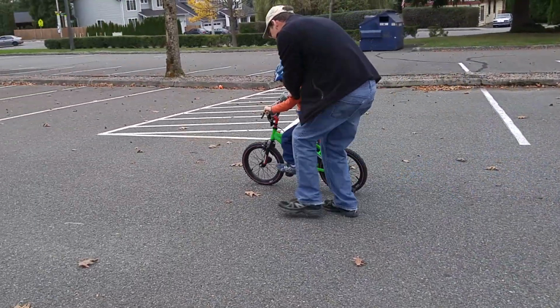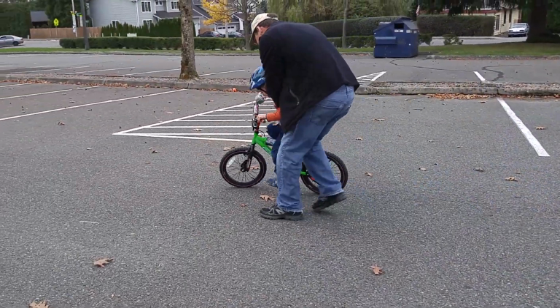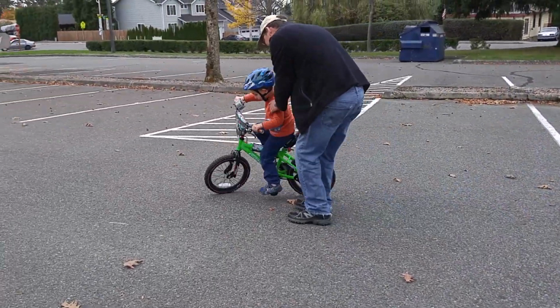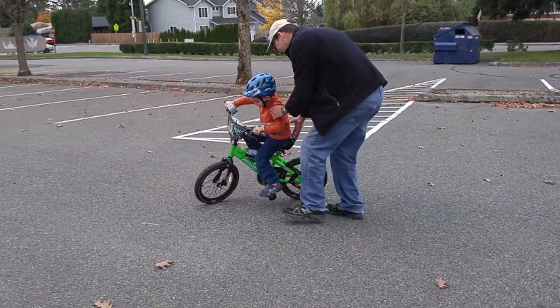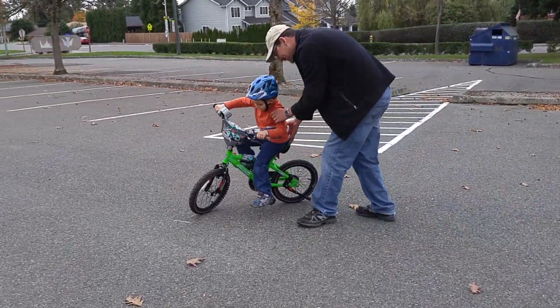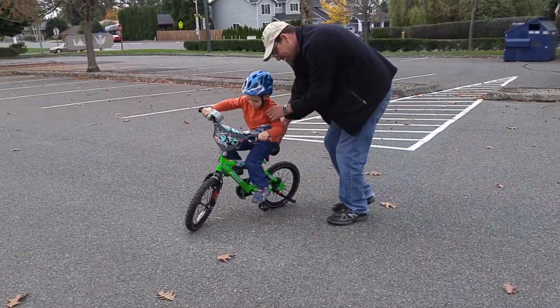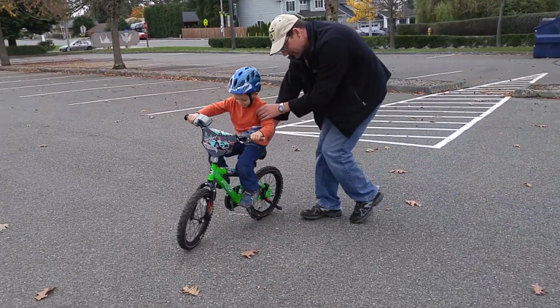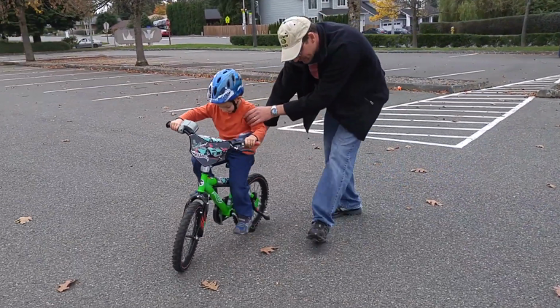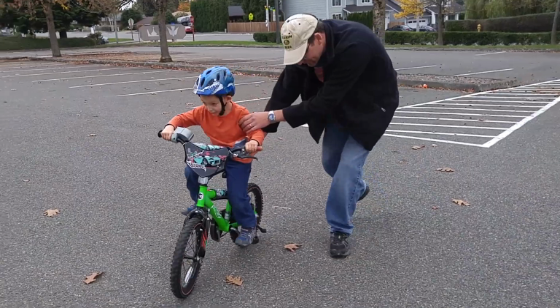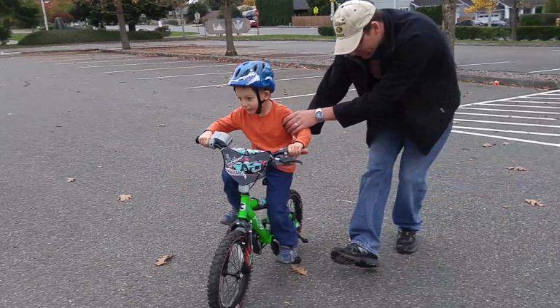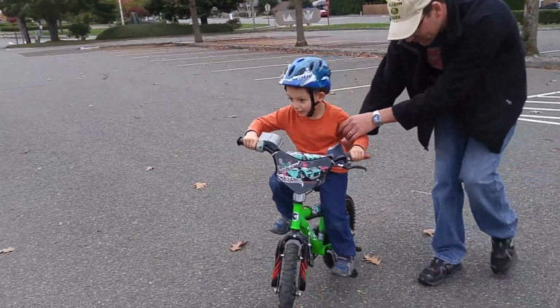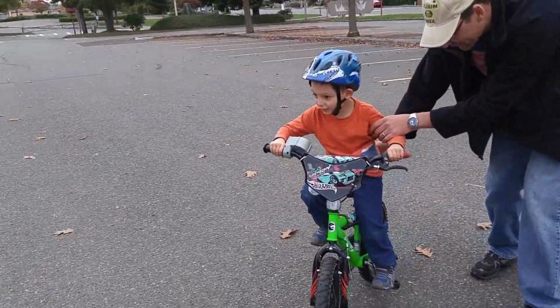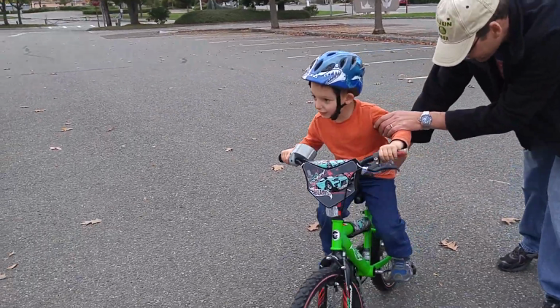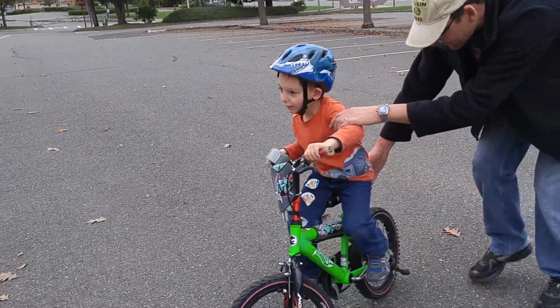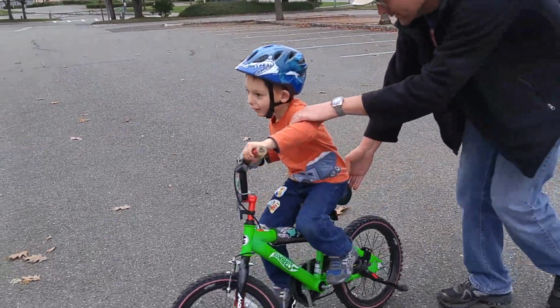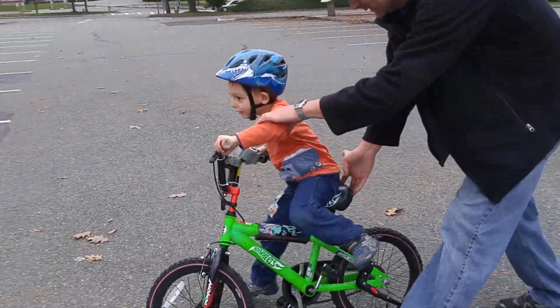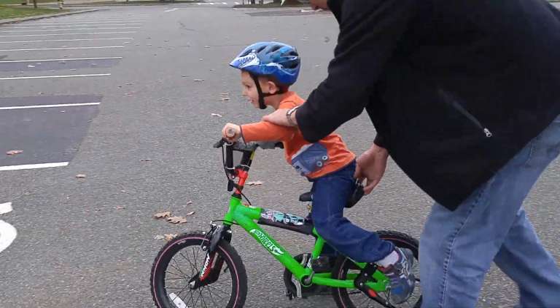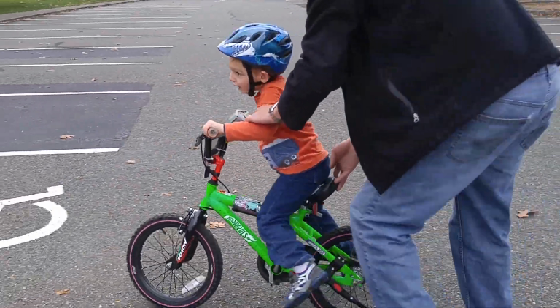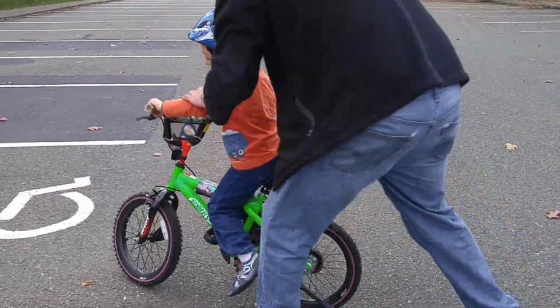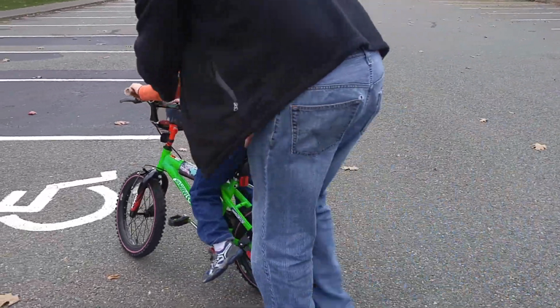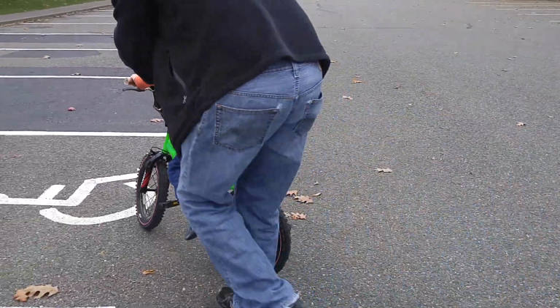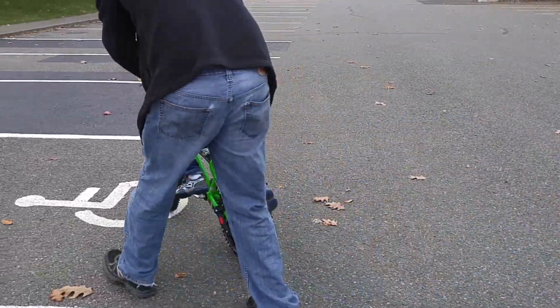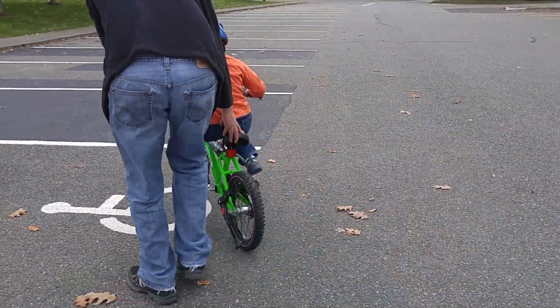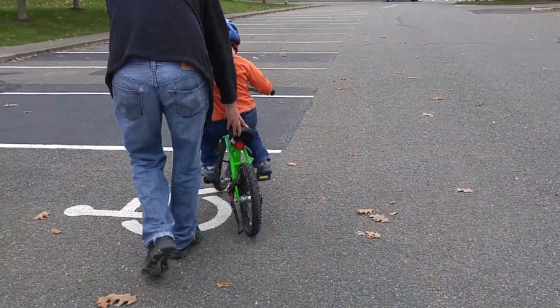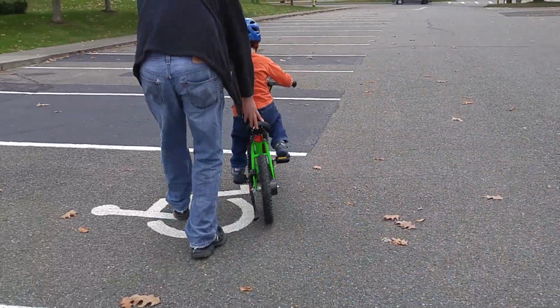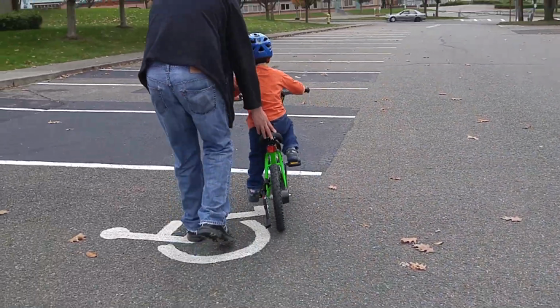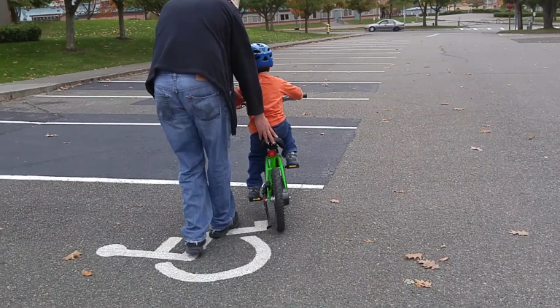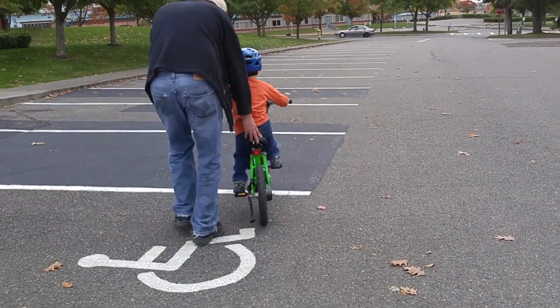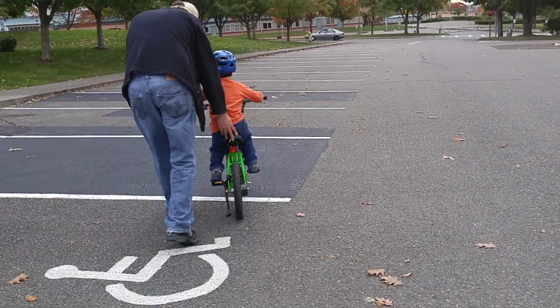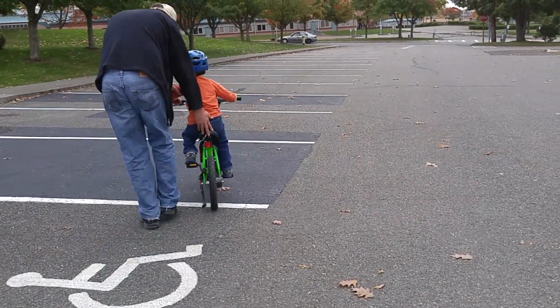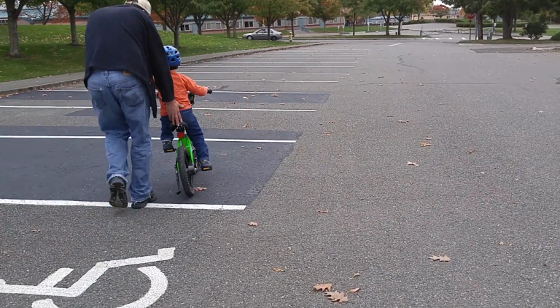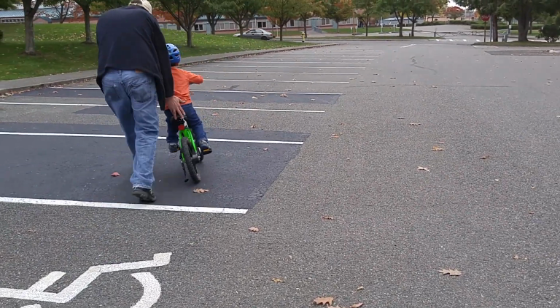Jack, you've got to do the pedals, buddy. You've got to go faster — it's hard to go slow. You've got to go faster. Go go, there you go!